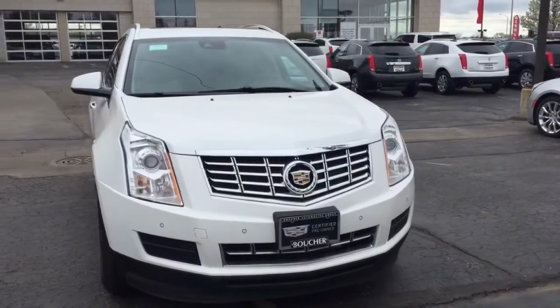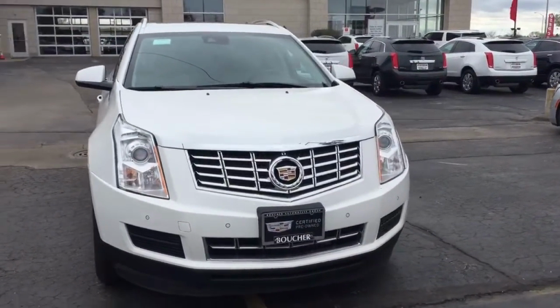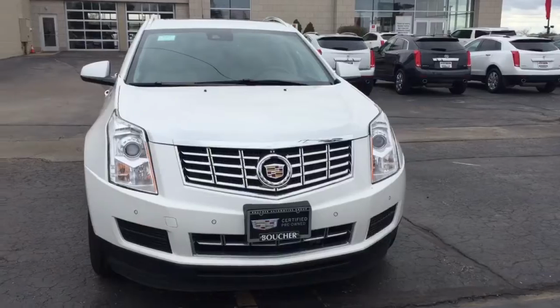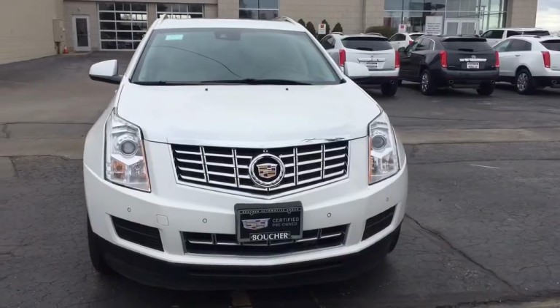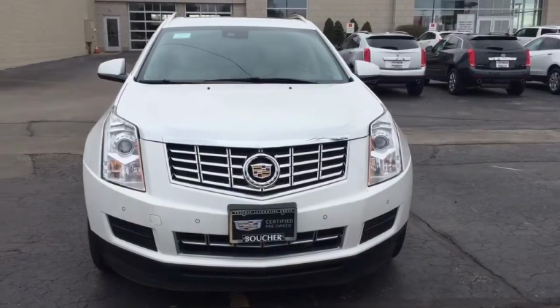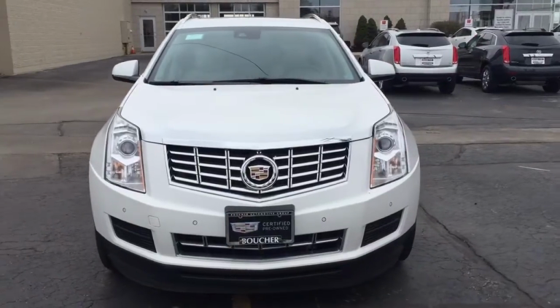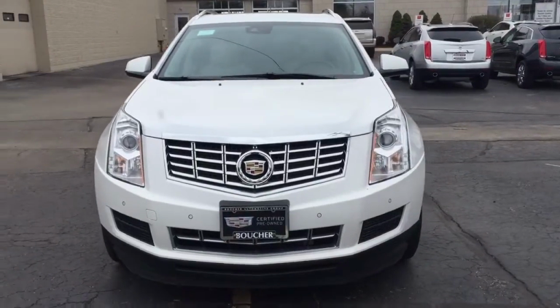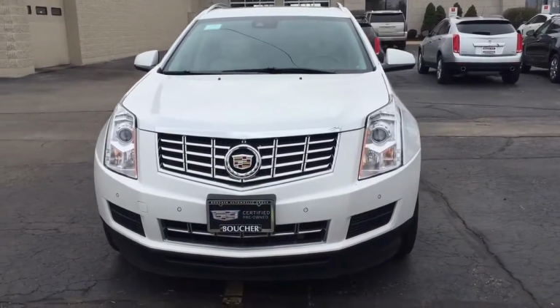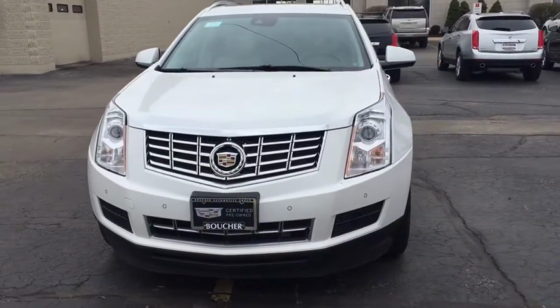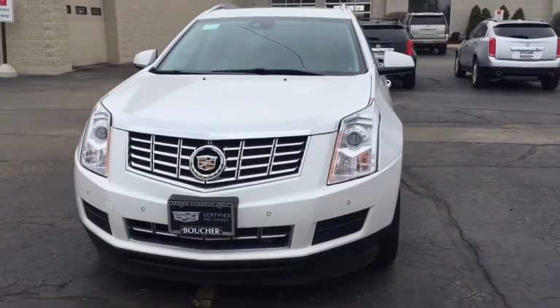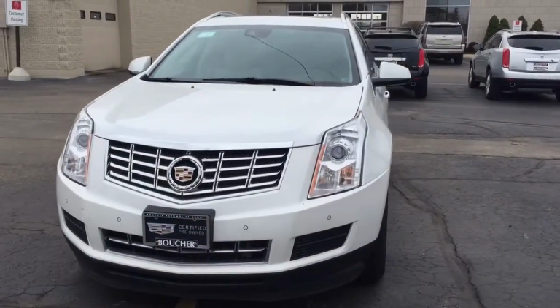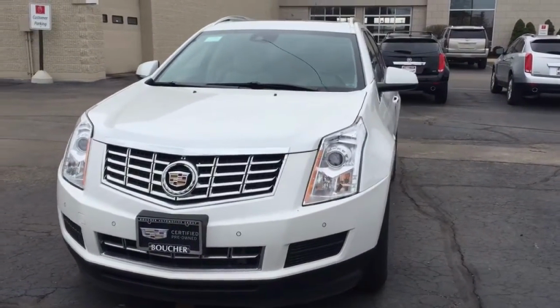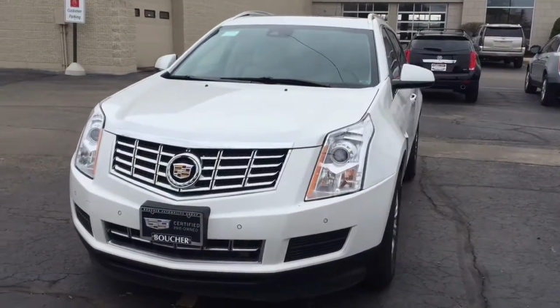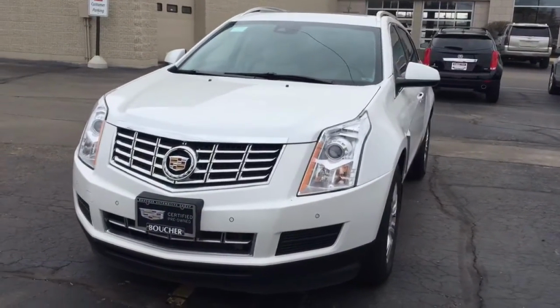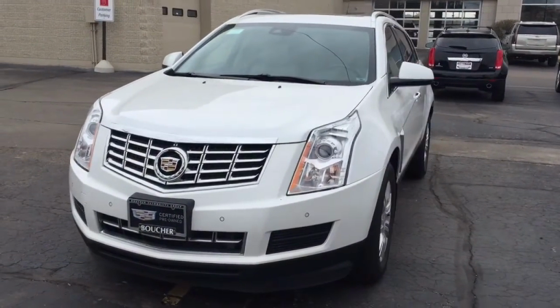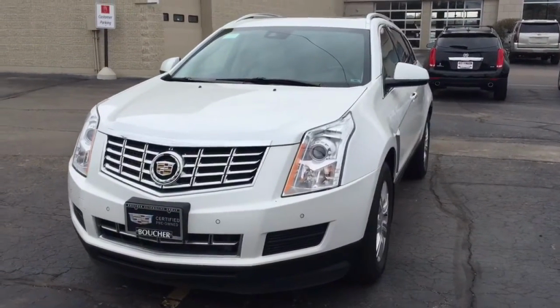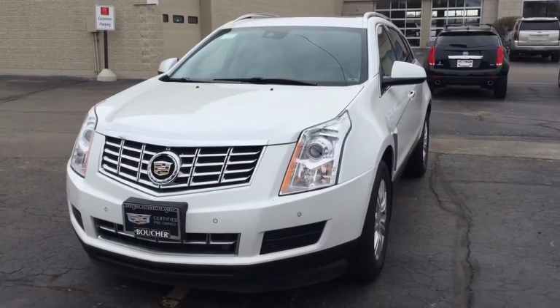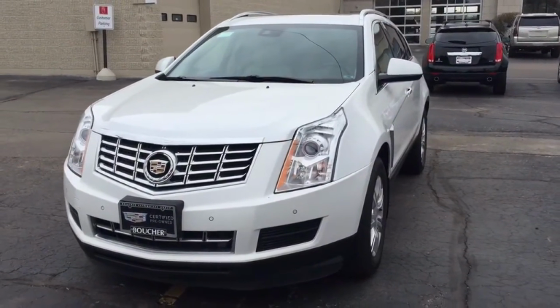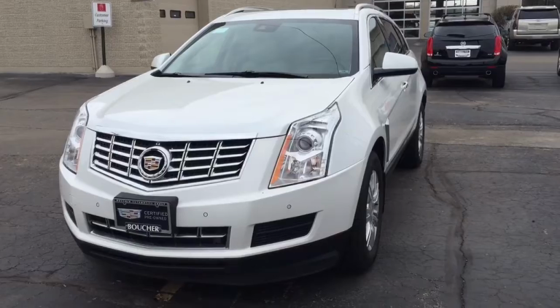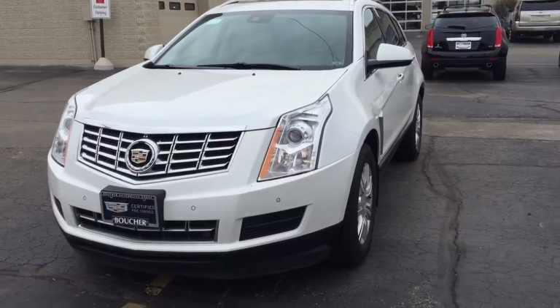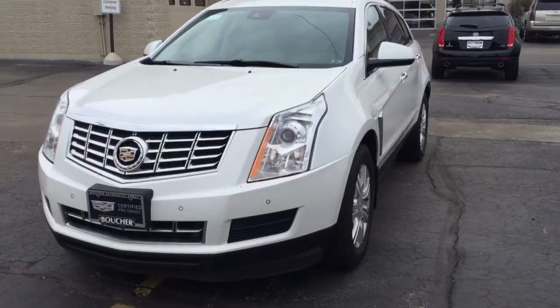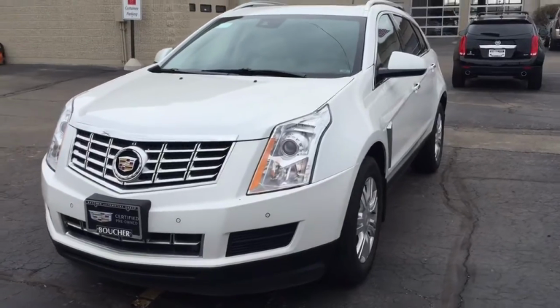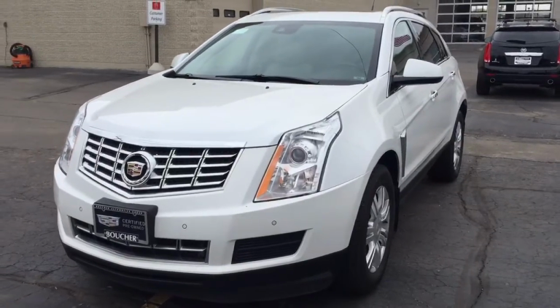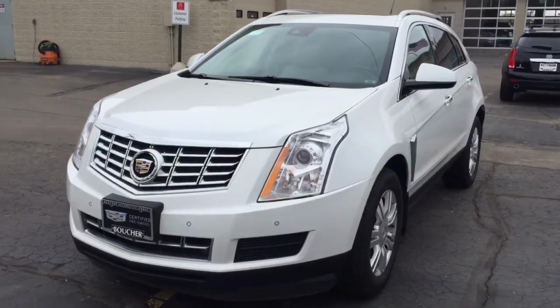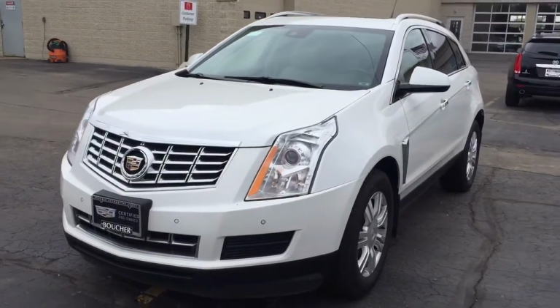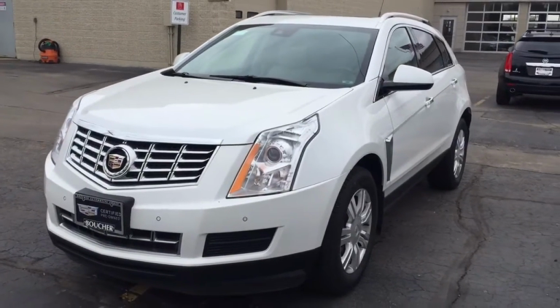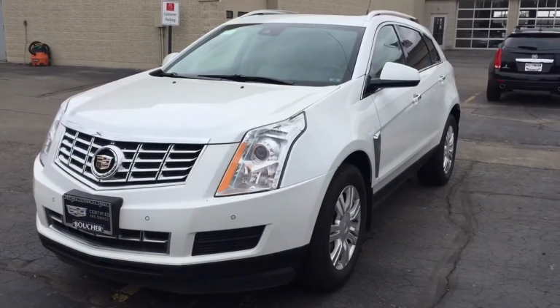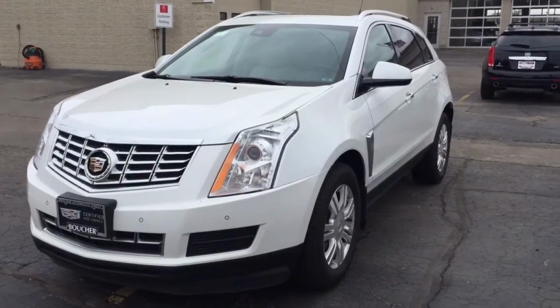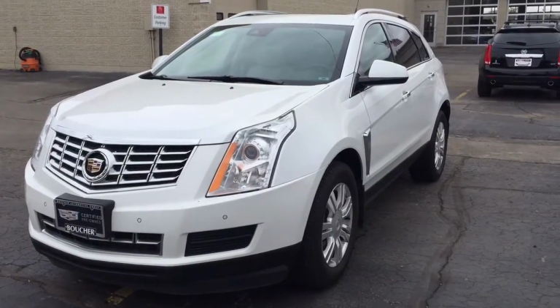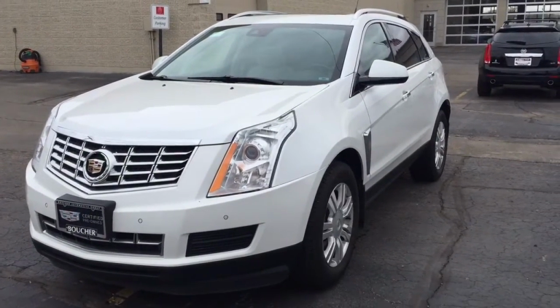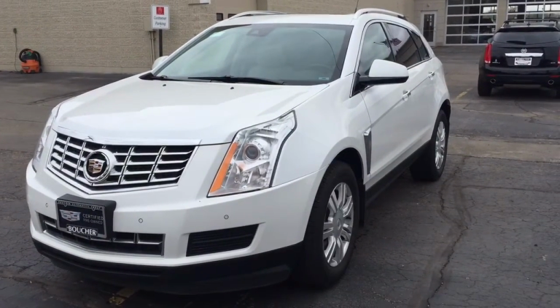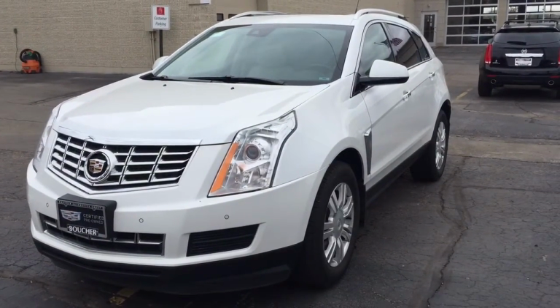Again, this is Devin with Boucher. Please give me a call today at 262-754-9600 to take a look at this great SRX.